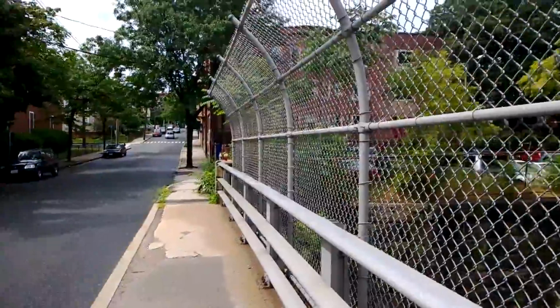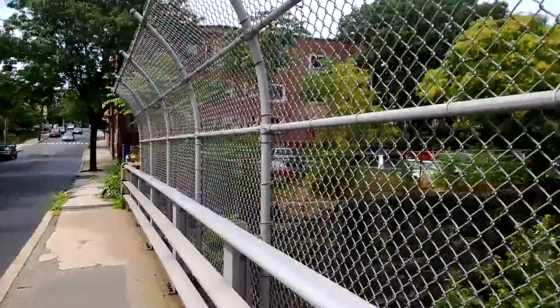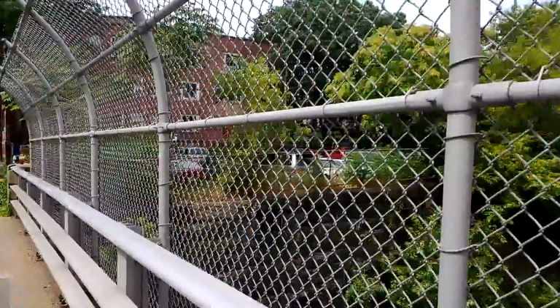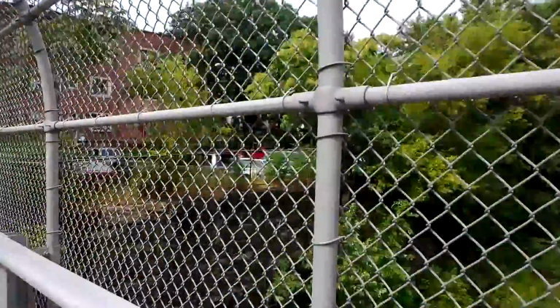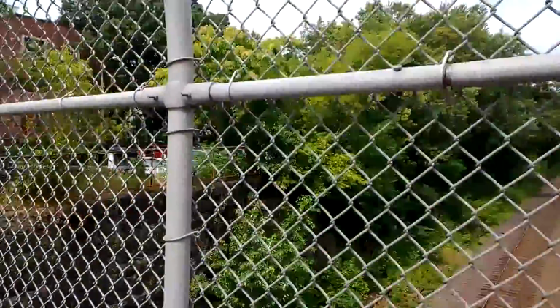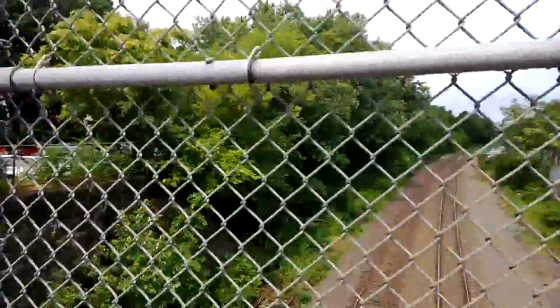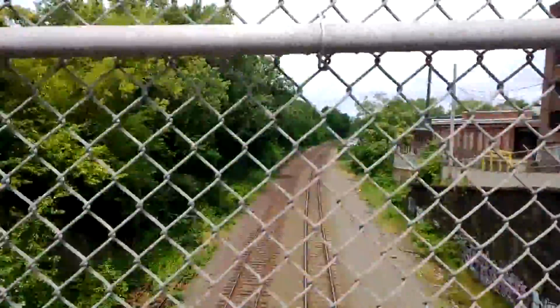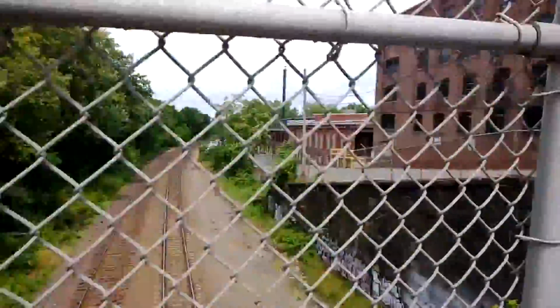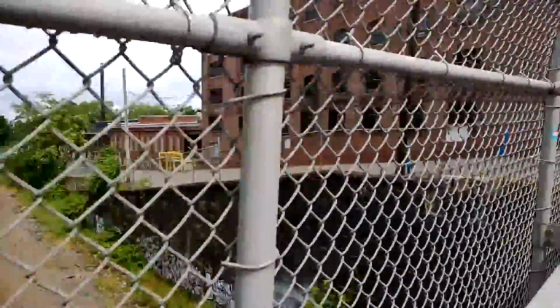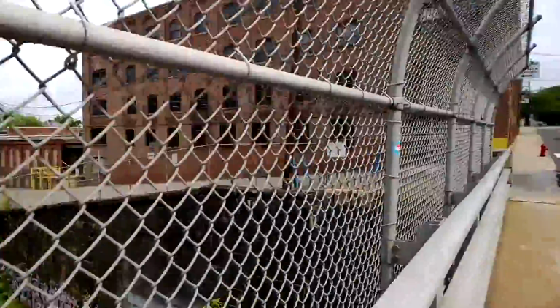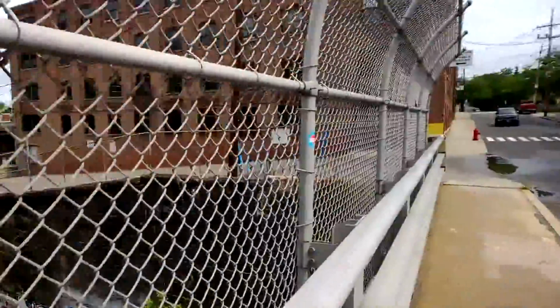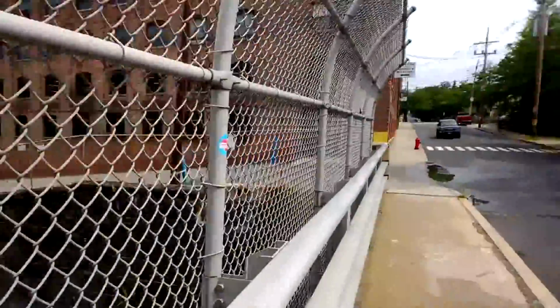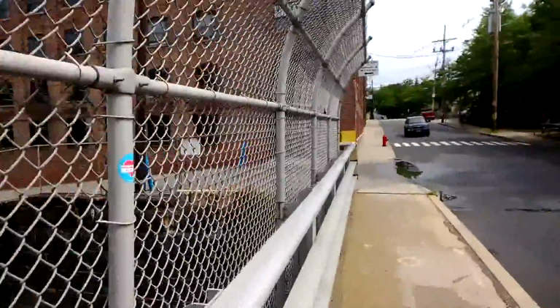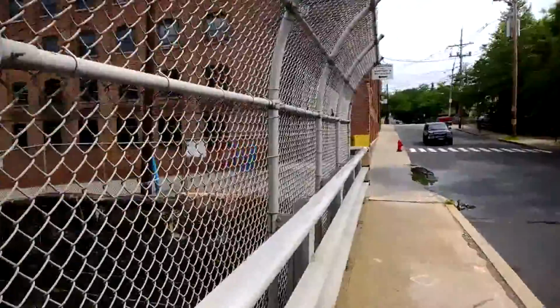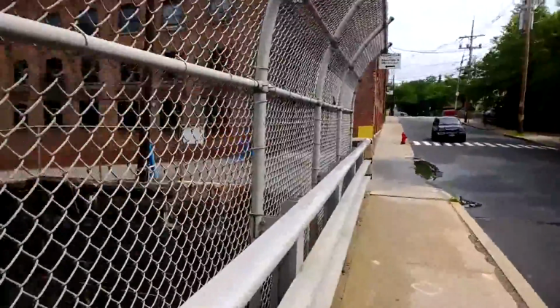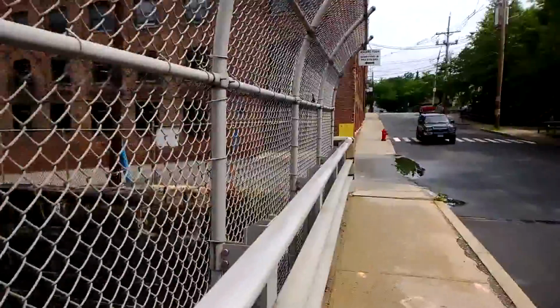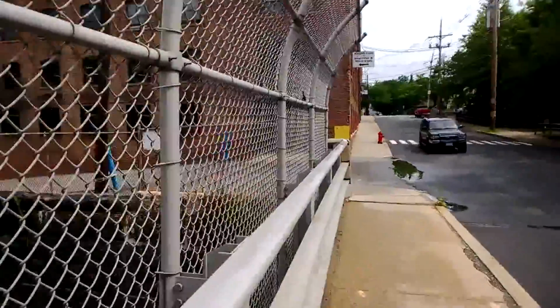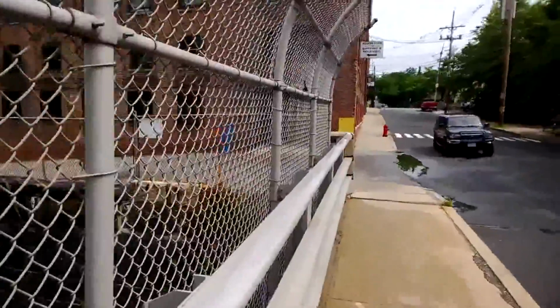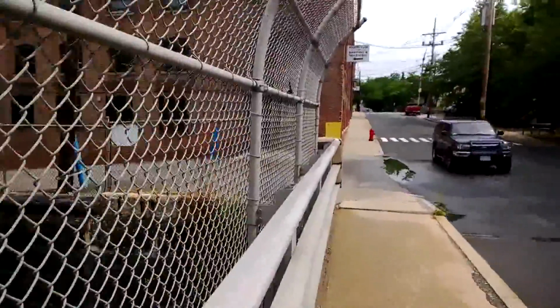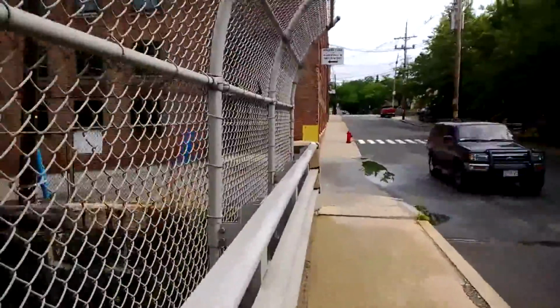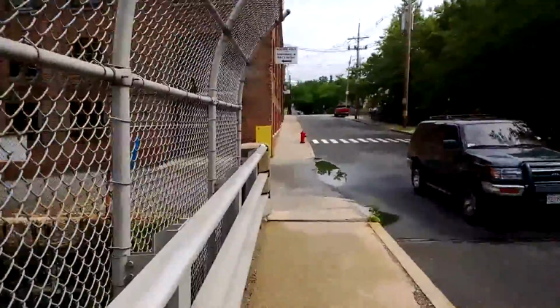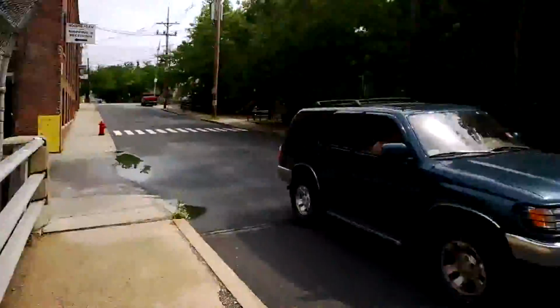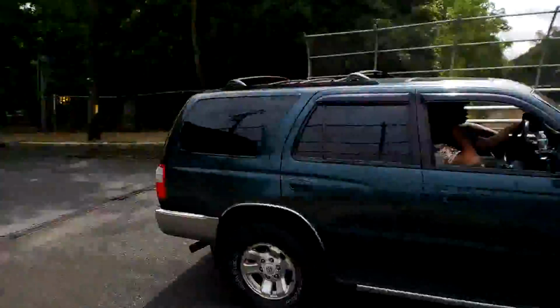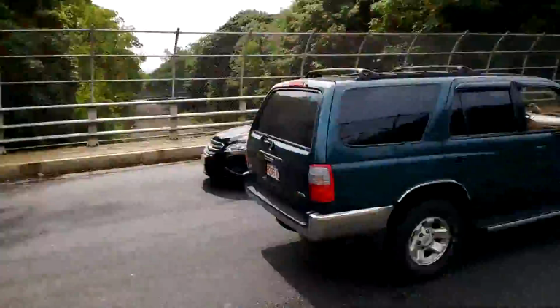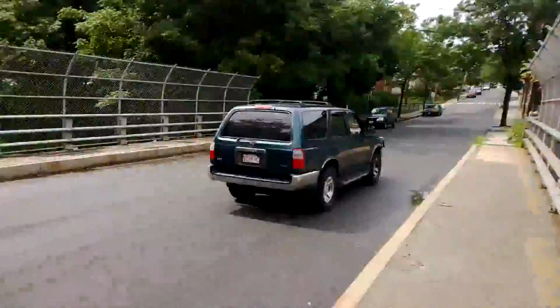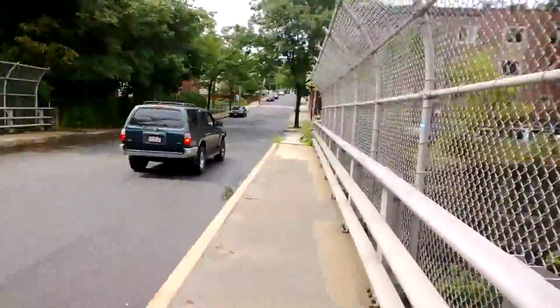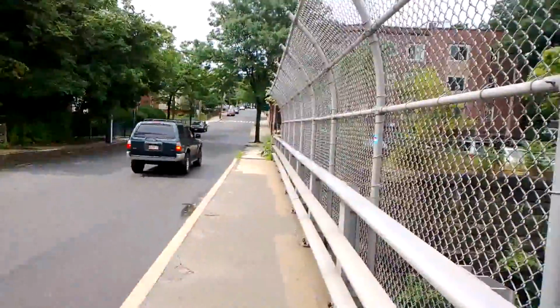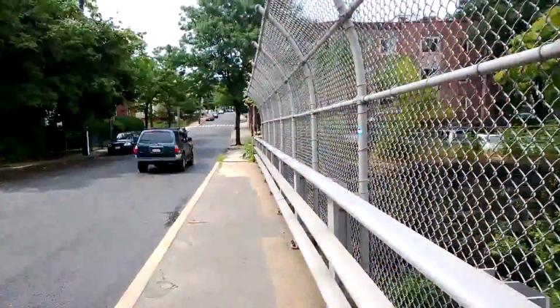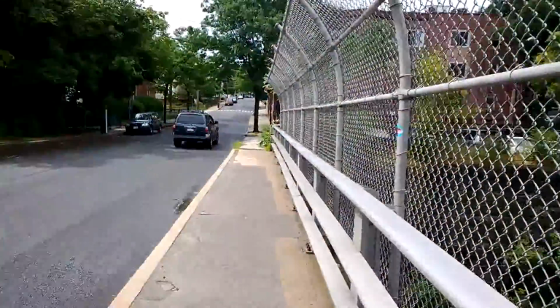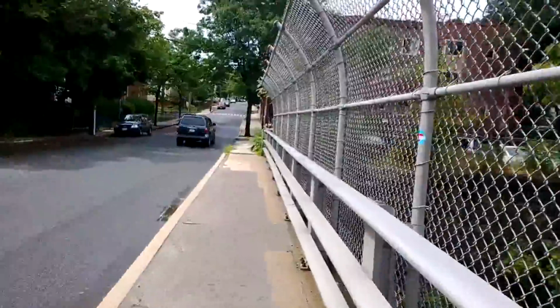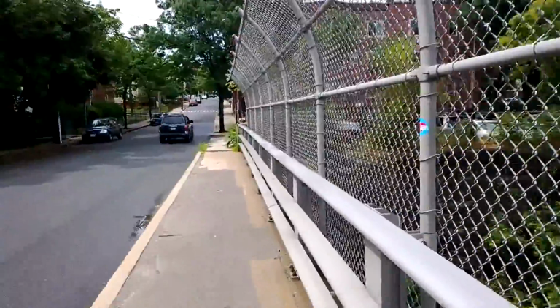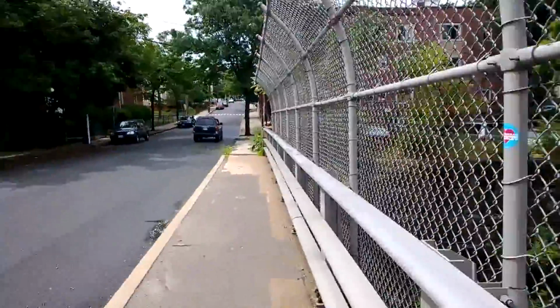Hi everybody, it's Michael Fisher with Pocketnow checking out the camera performance on the Nokia Lumia 1020 — a full 1080p camera test out of the box, starting with walking to test video stabilization.